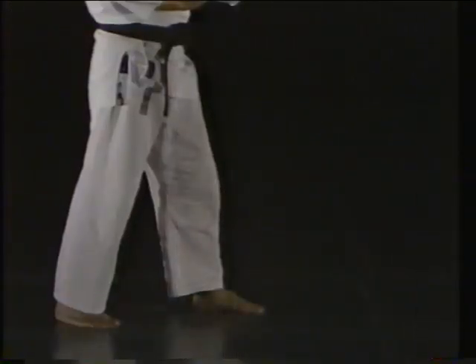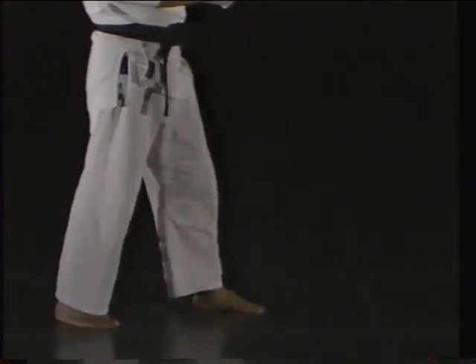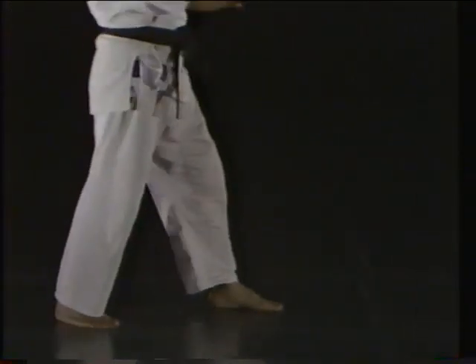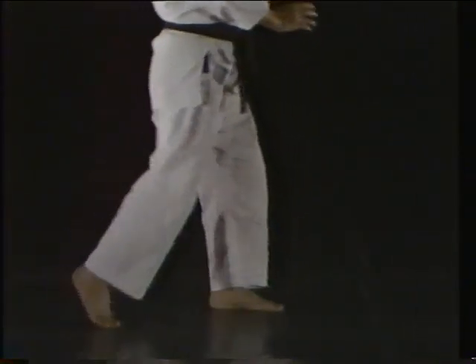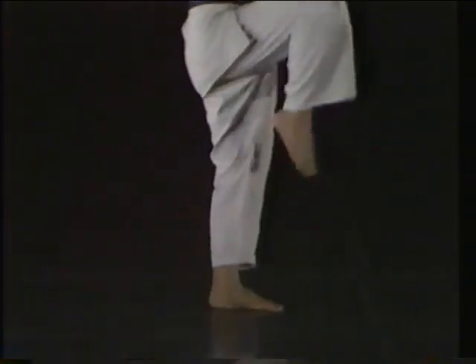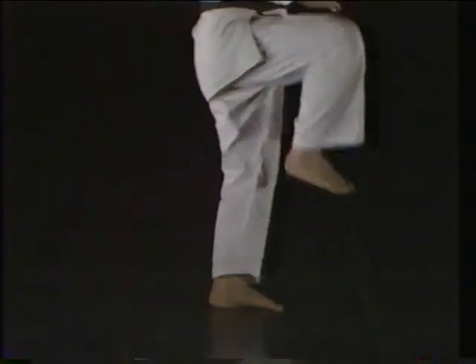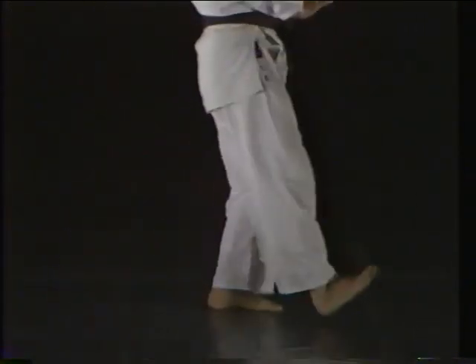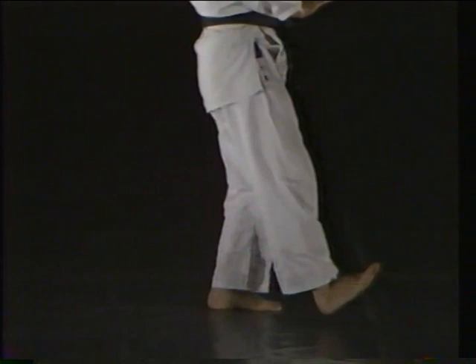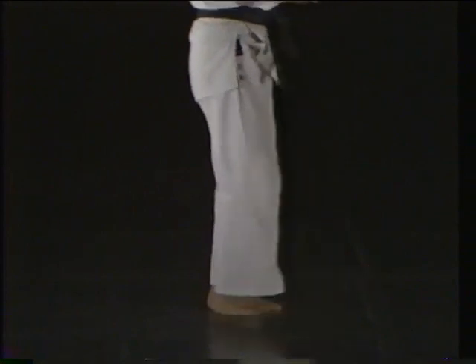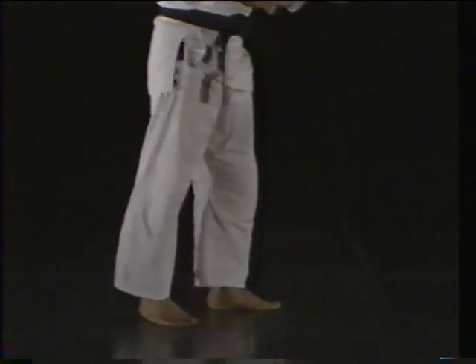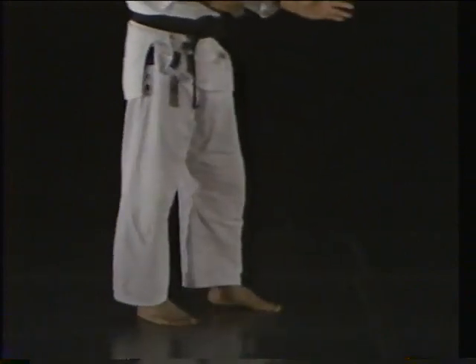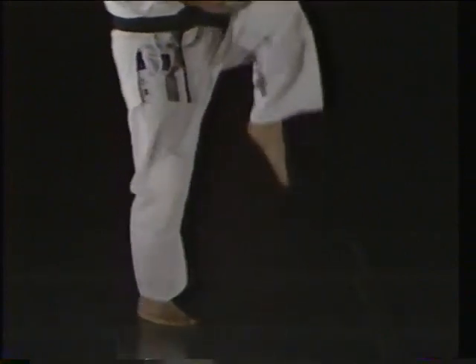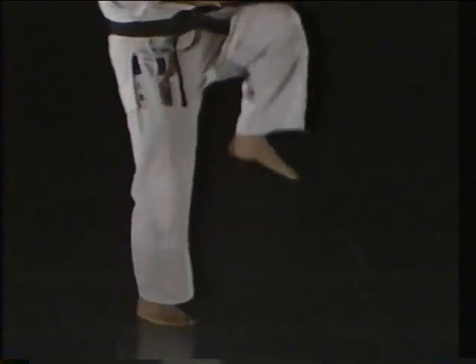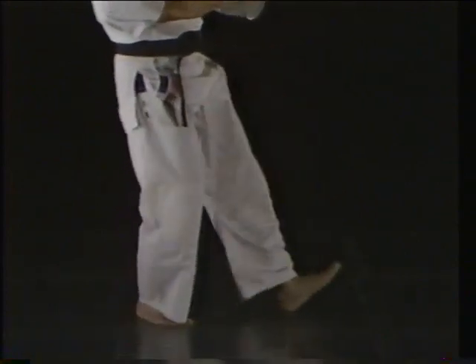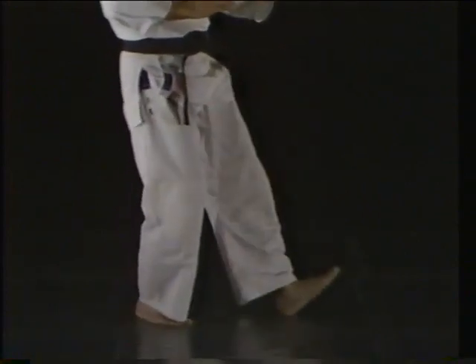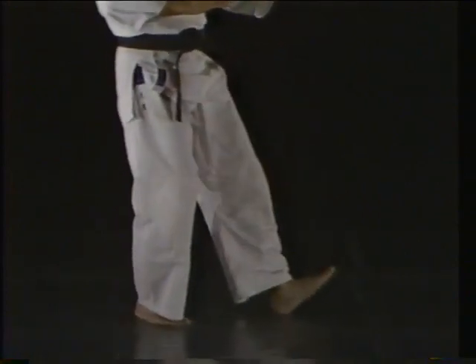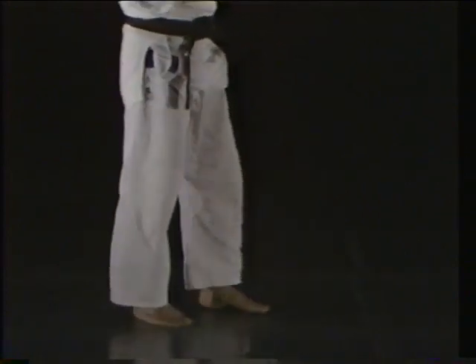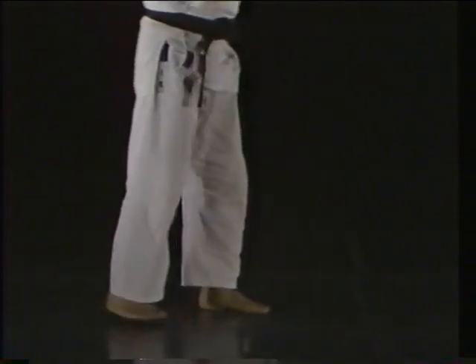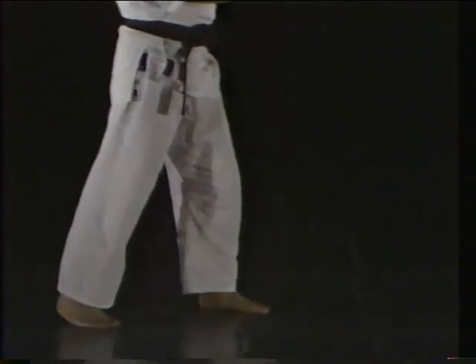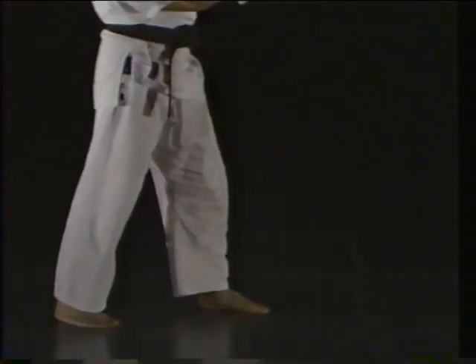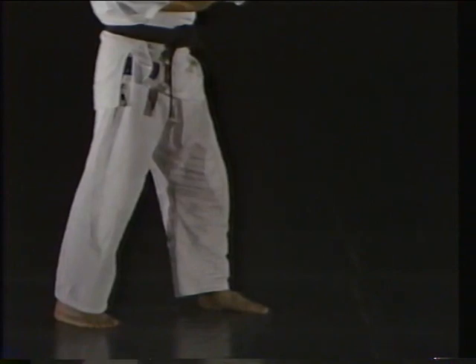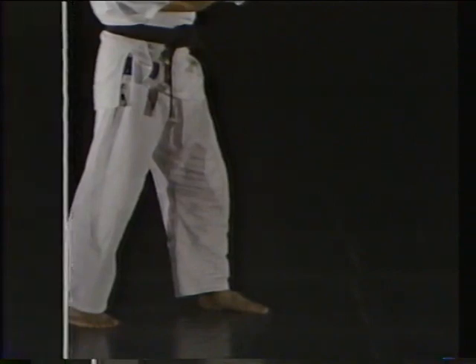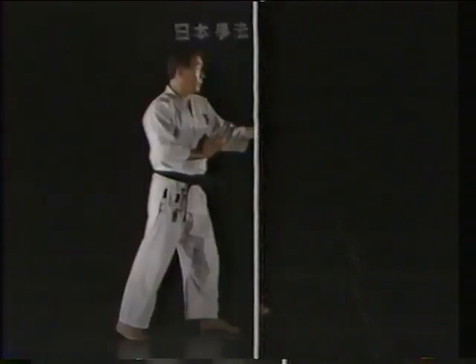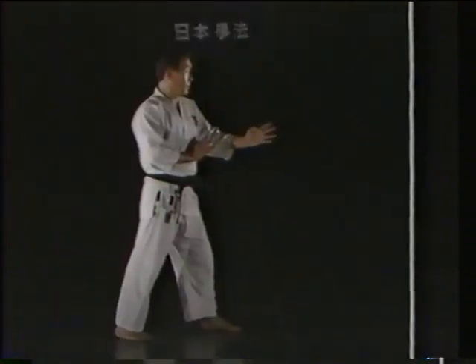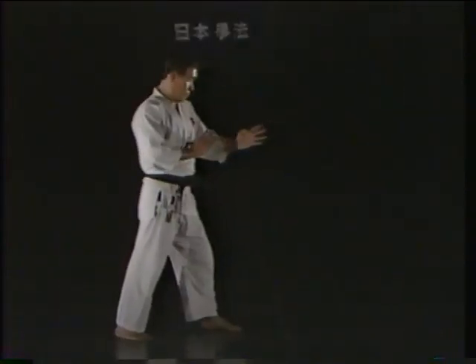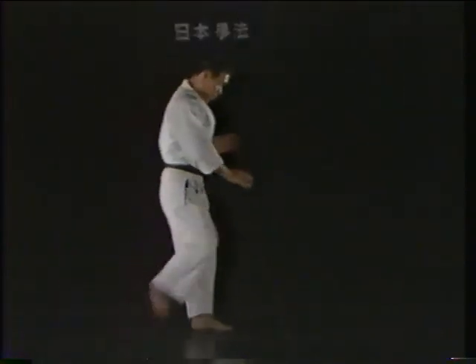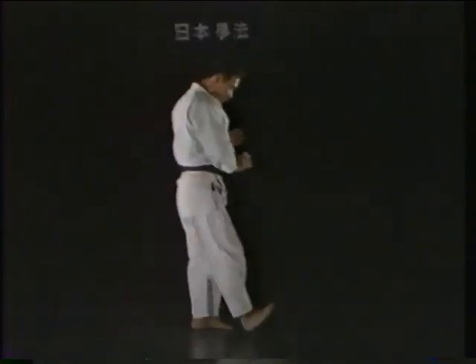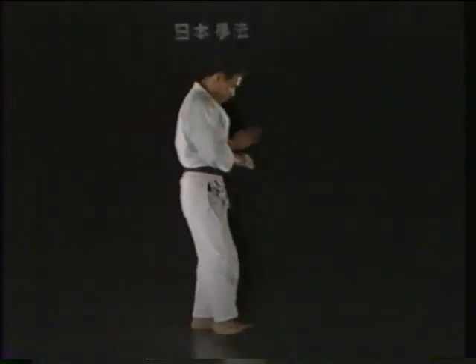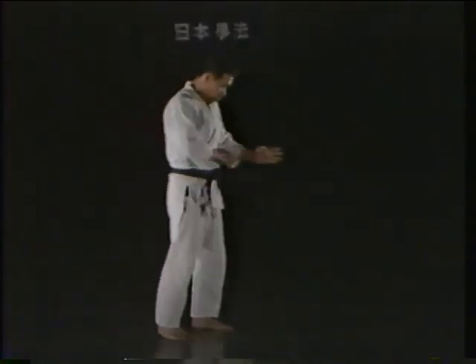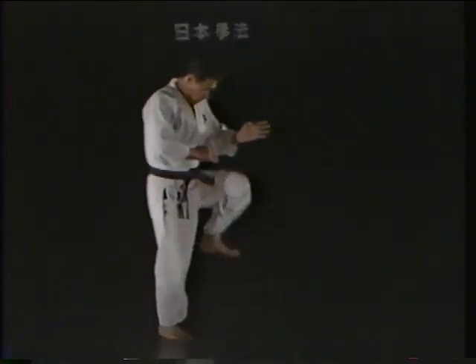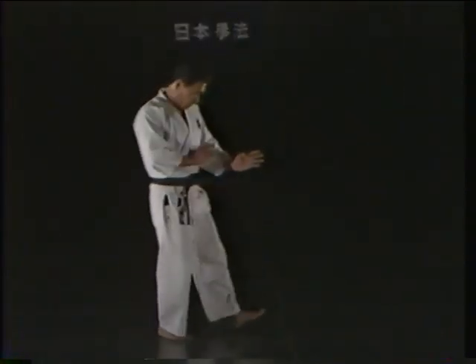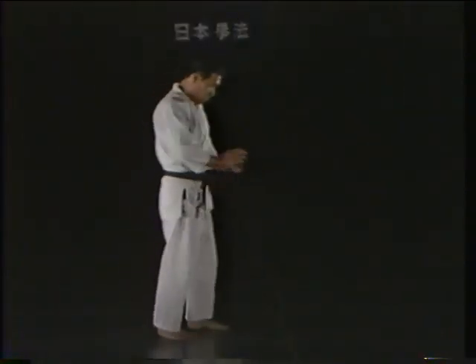When raising the knee, it is important to point the toes downward. But when stamping downward, the heel should be pointed downward. Let's take one more look at a proper fumigiri.